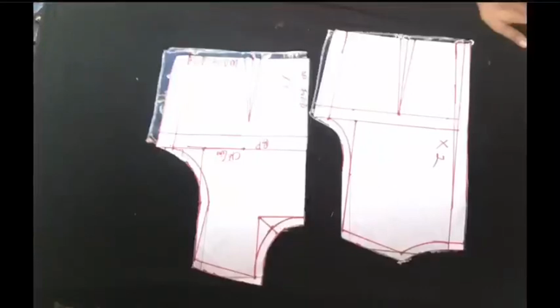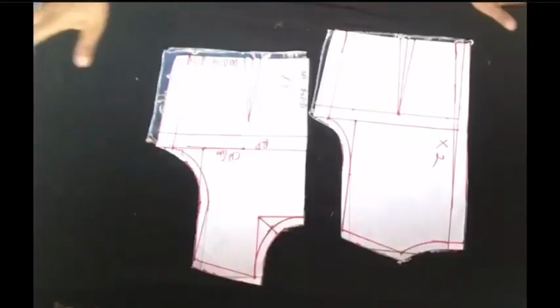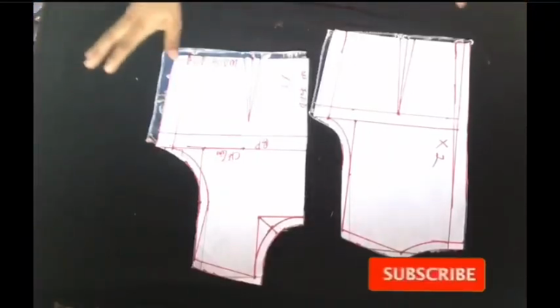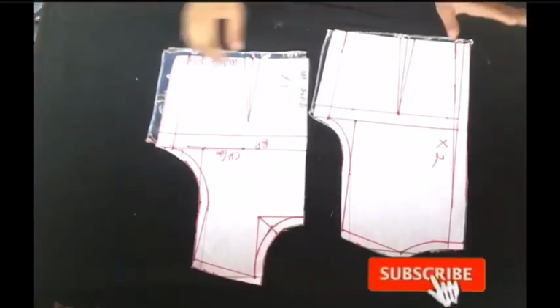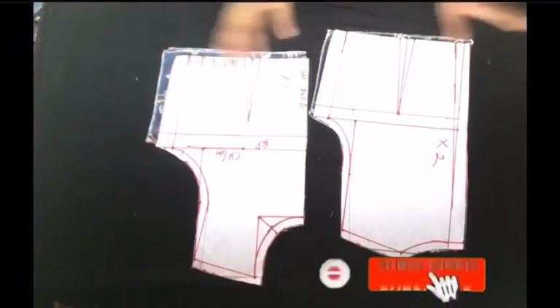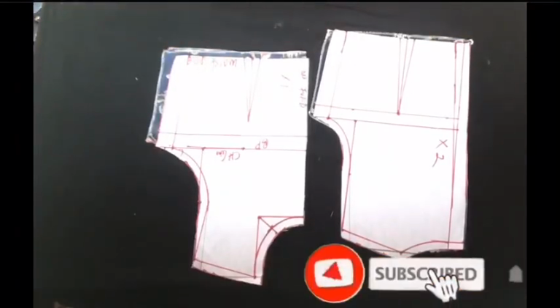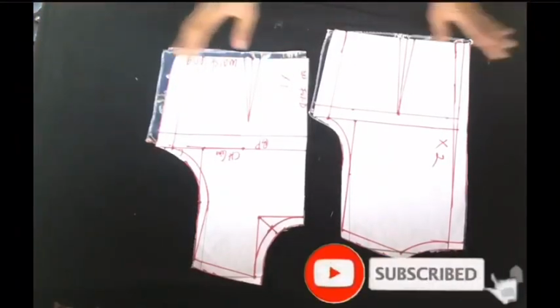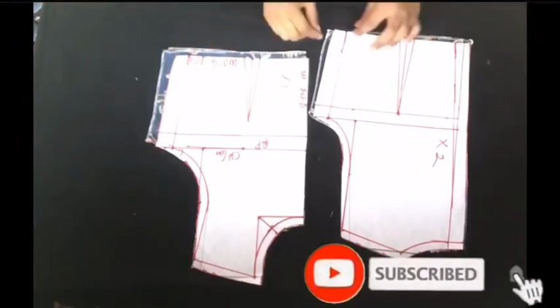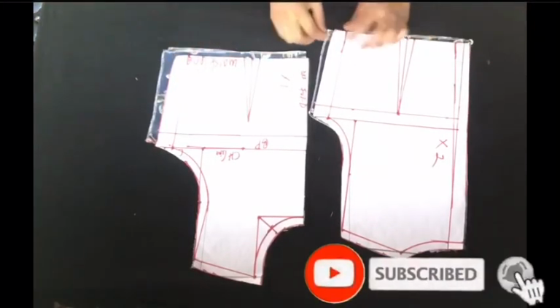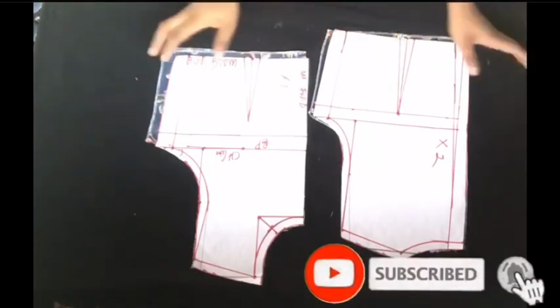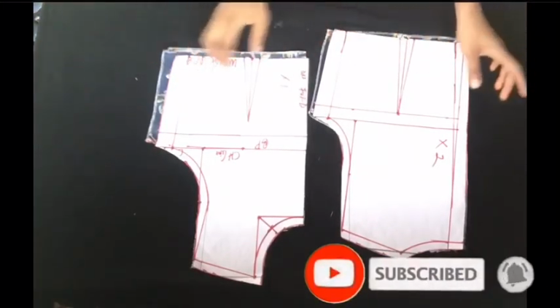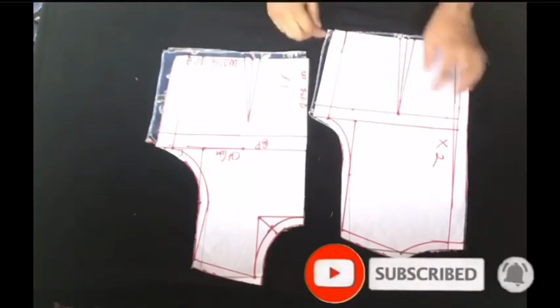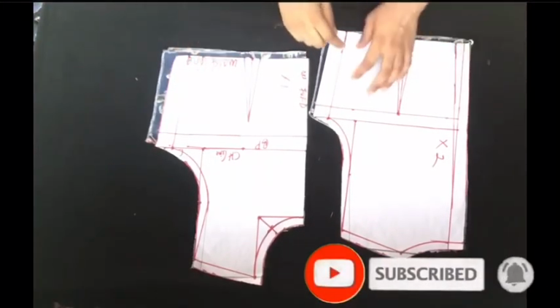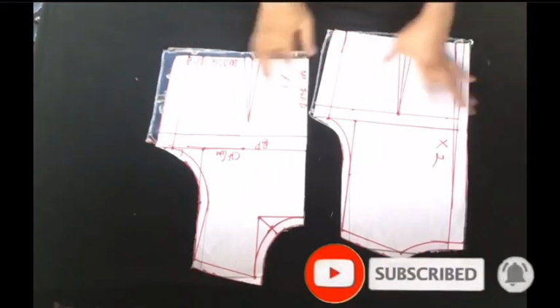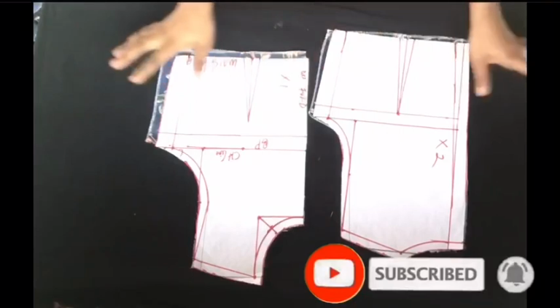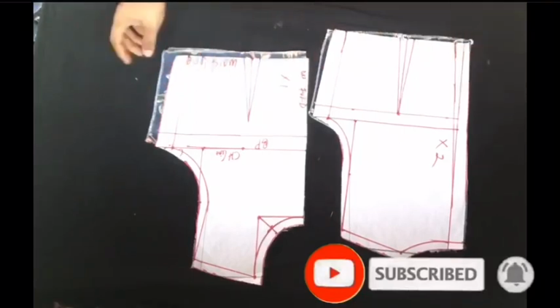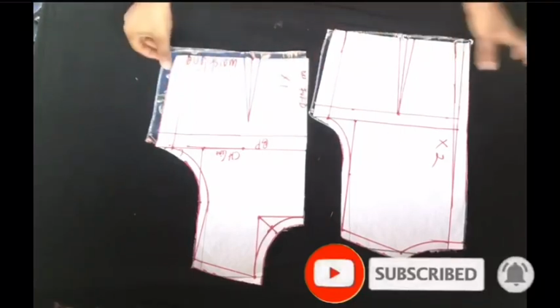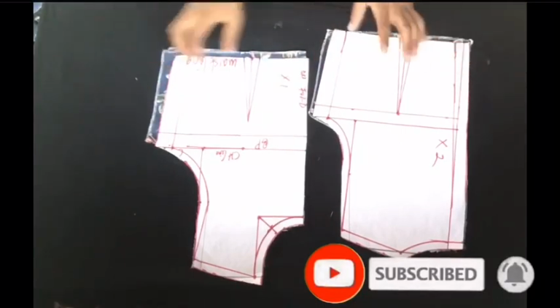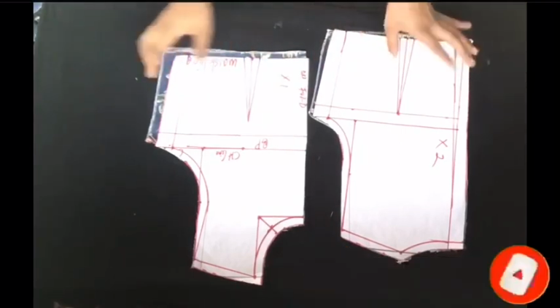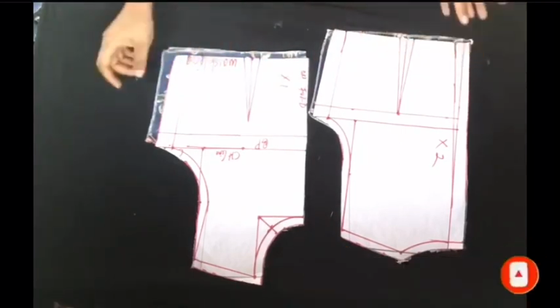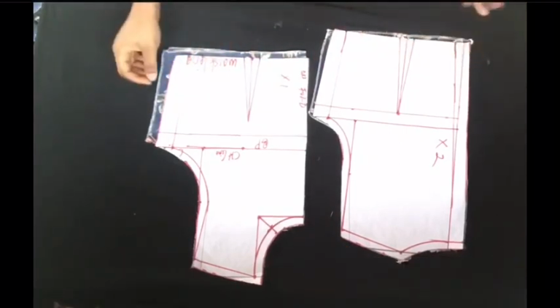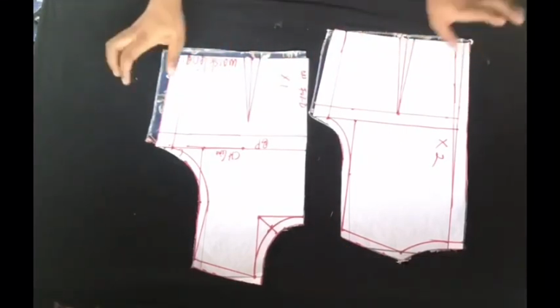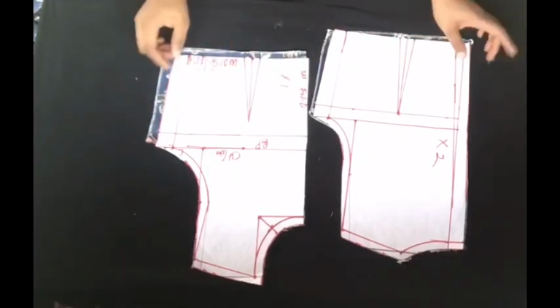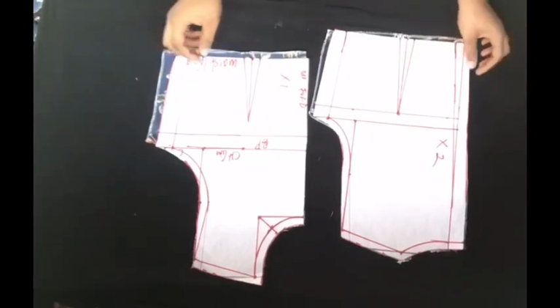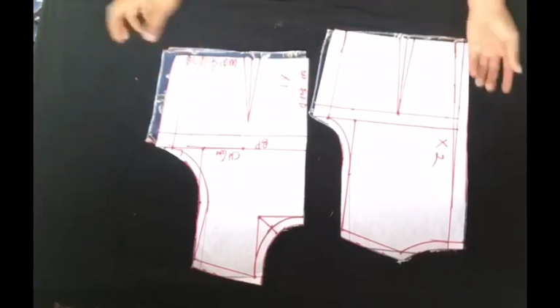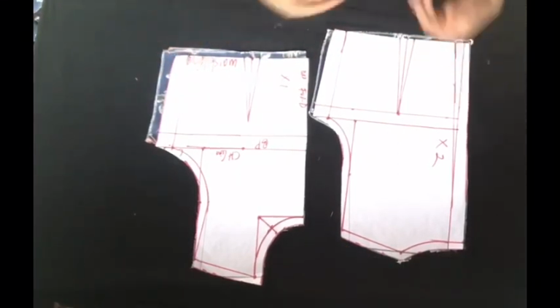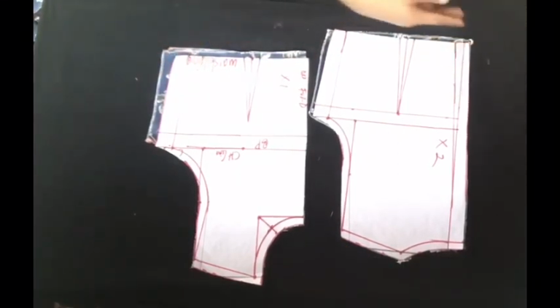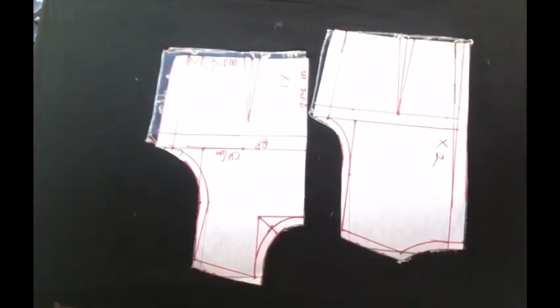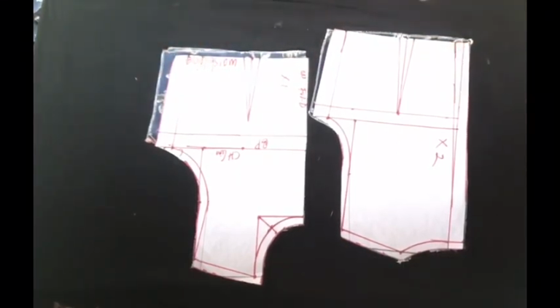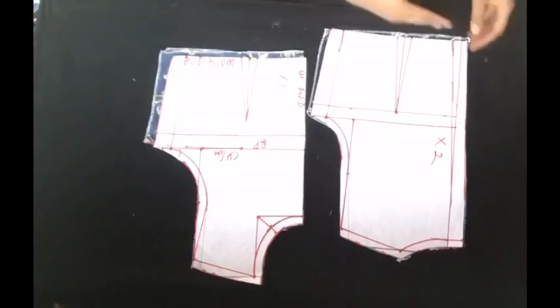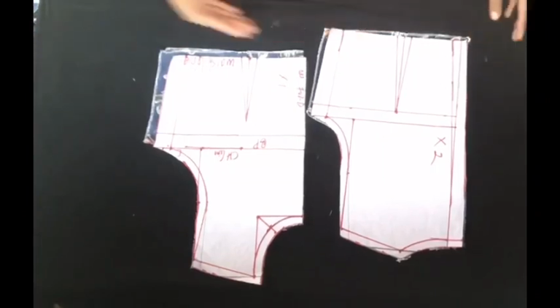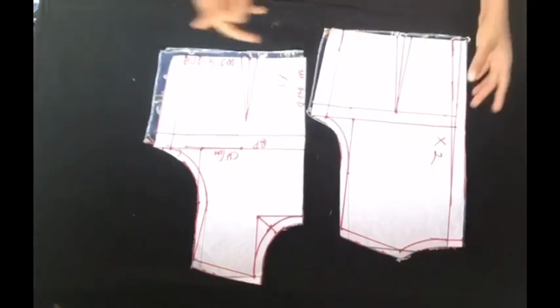What's up guys and welcome to my channel, my name is Jane. On today's video we'll be learning how to make this beautiful lovely dress — you can use it as office wear or casual wear, it's very very beautiful and lovely.